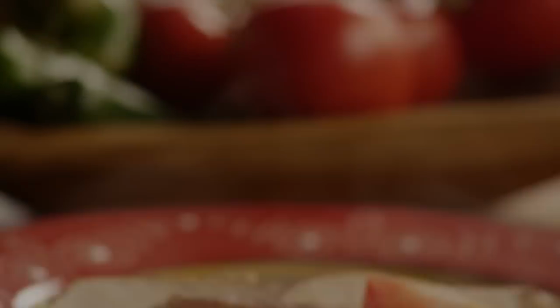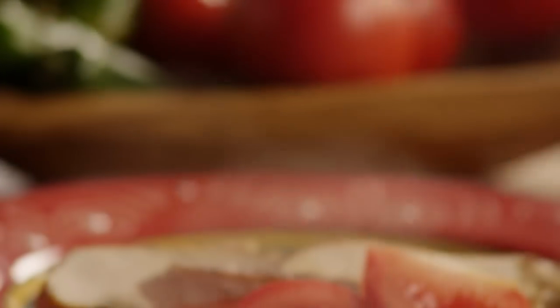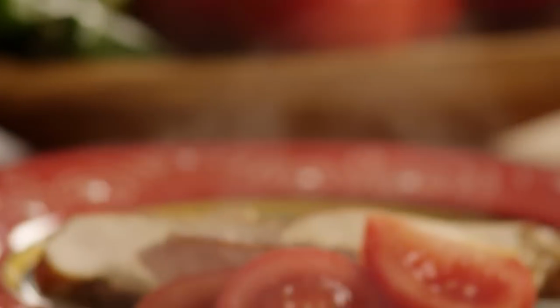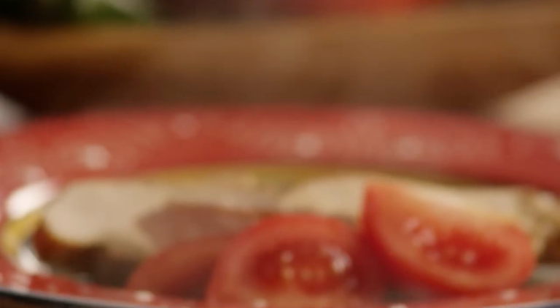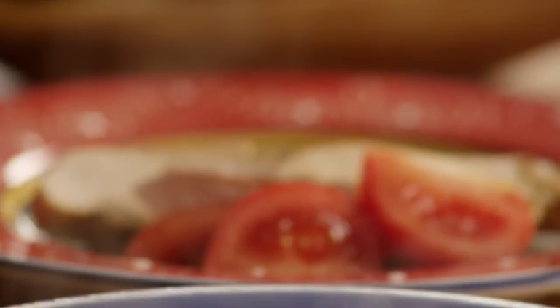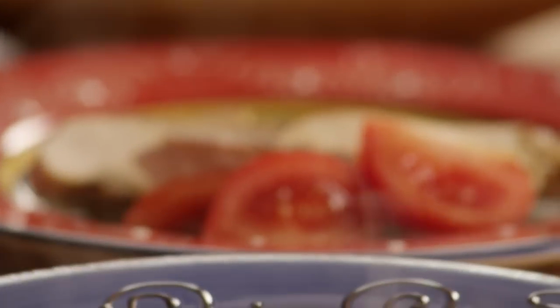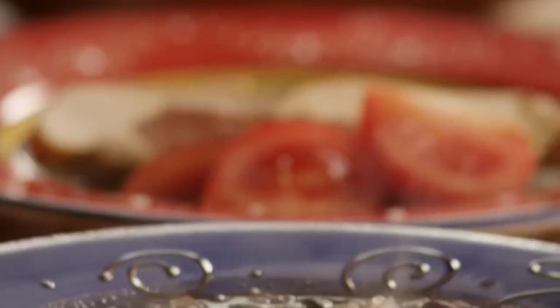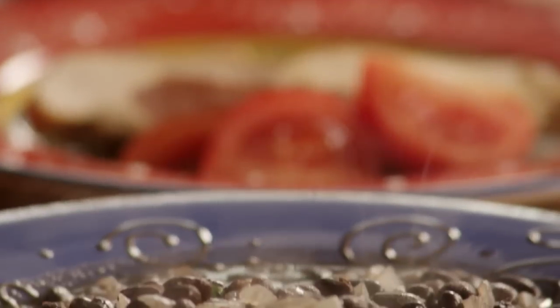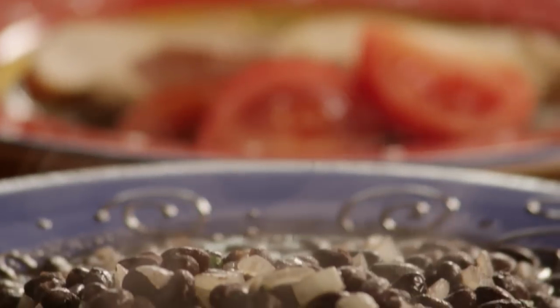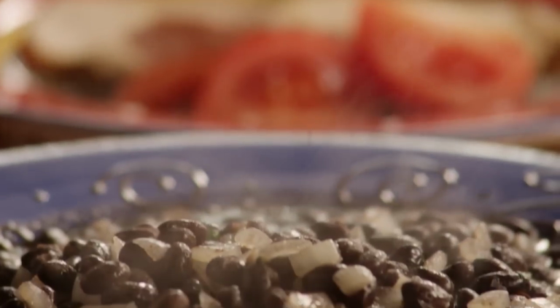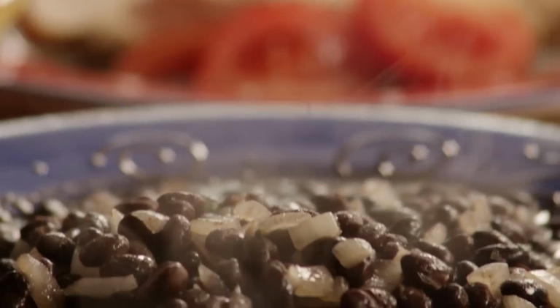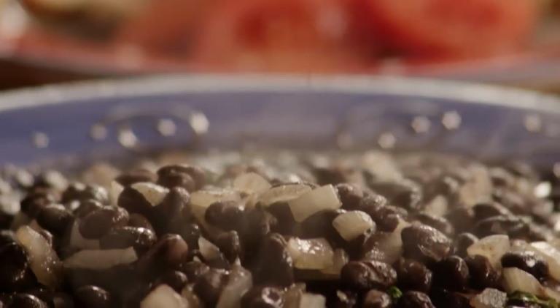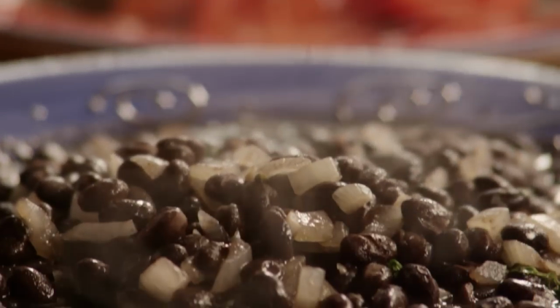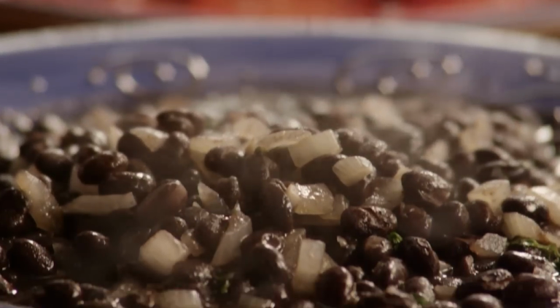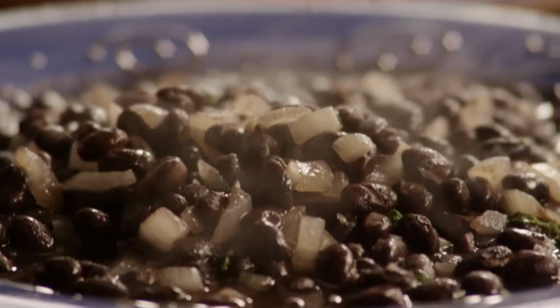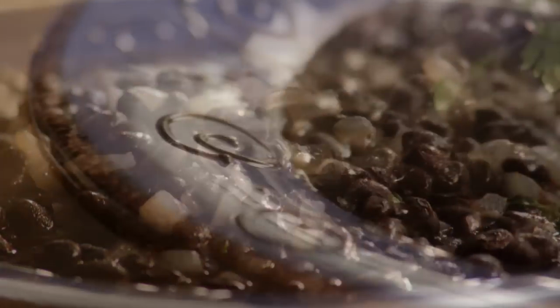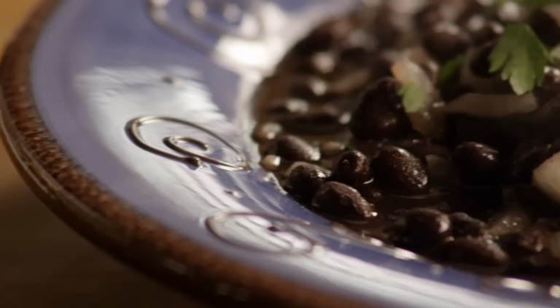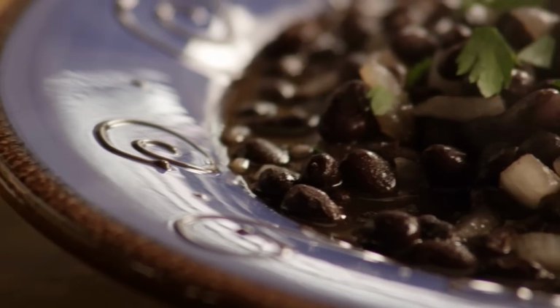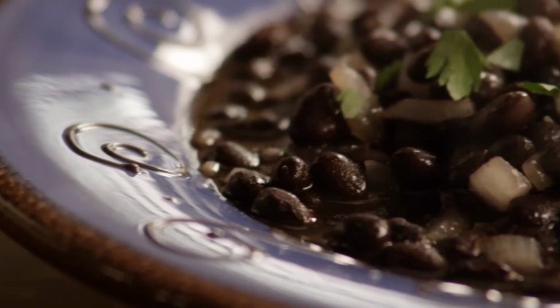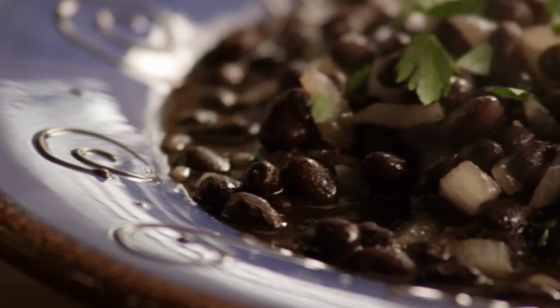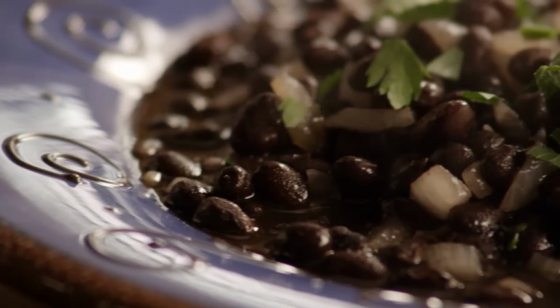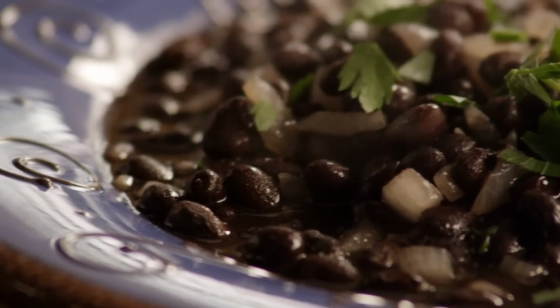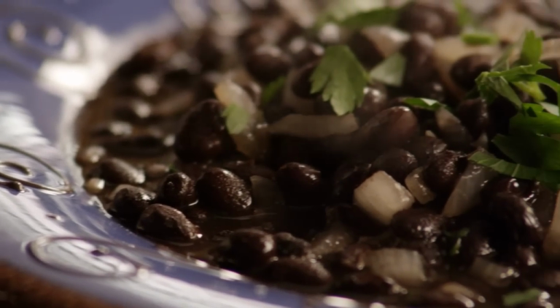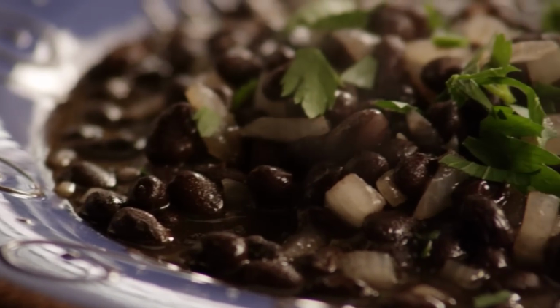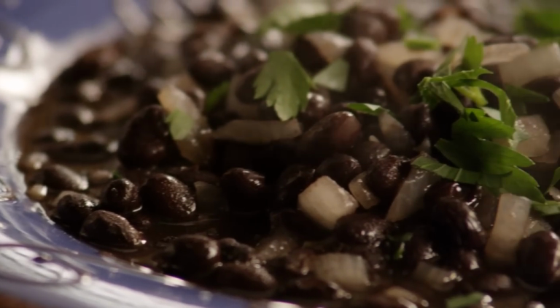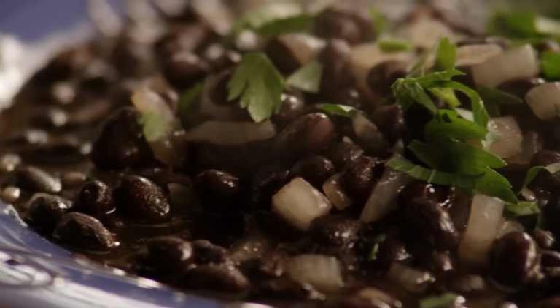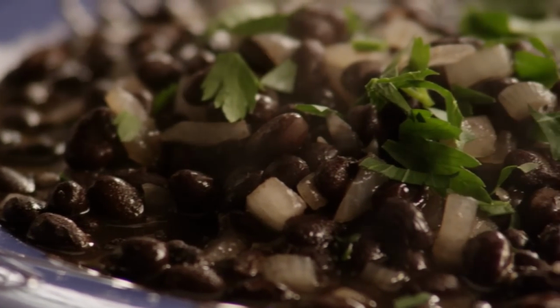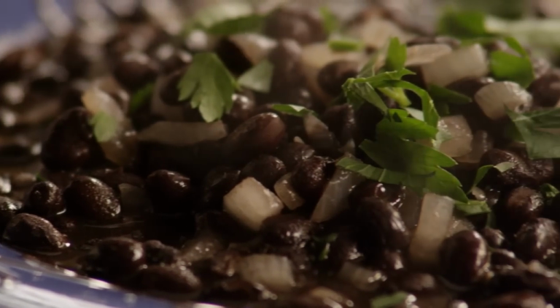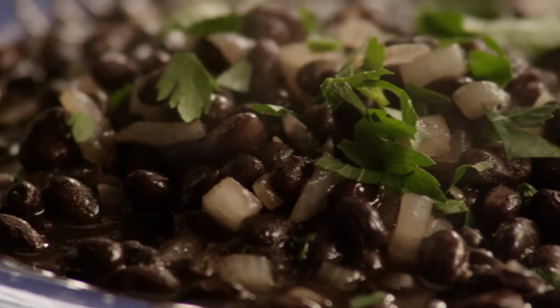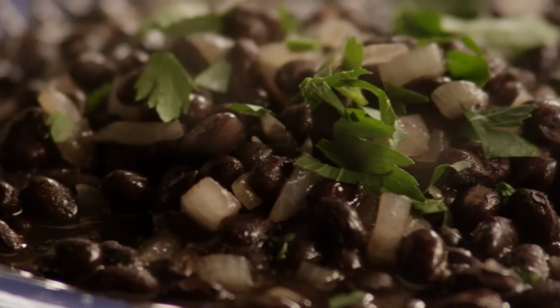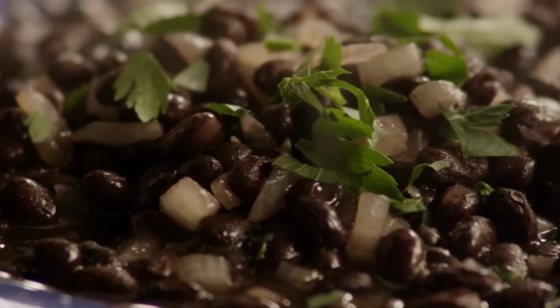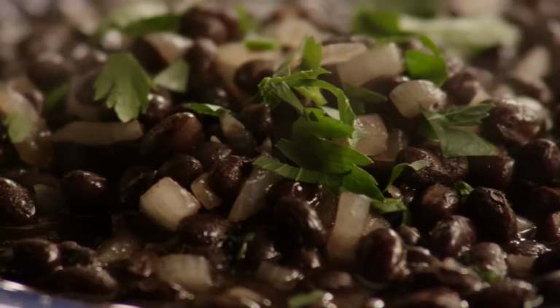All Recipes member Cameron contributed this recipe for best black beans, commenting that this simple black bean side dish works well with Mexican or Cuban meals.